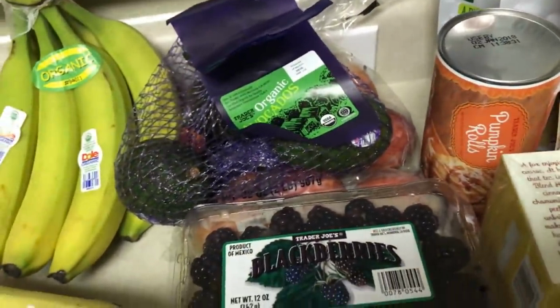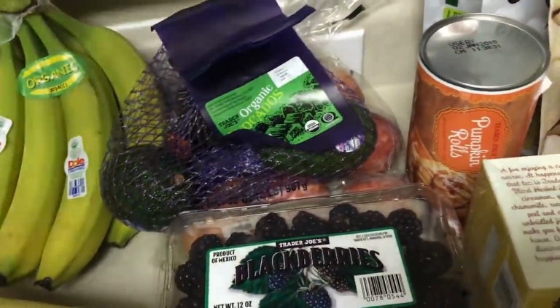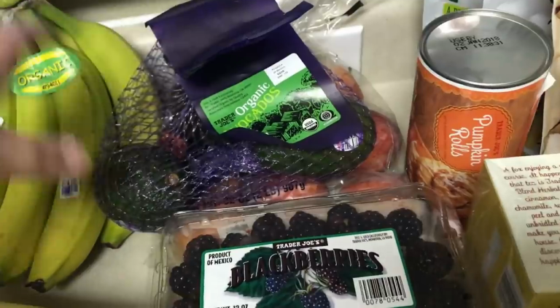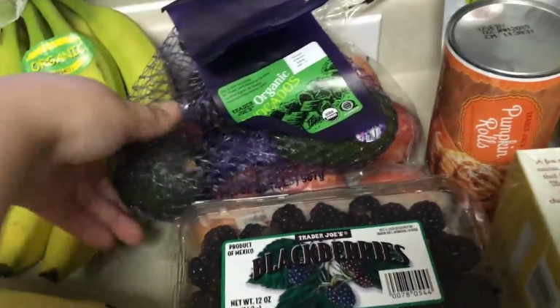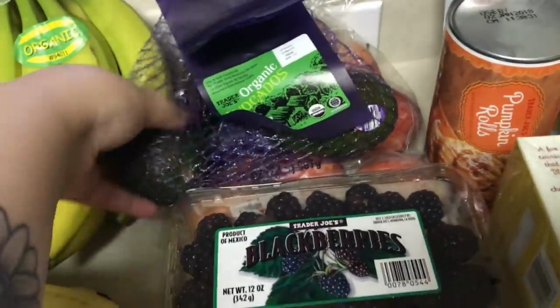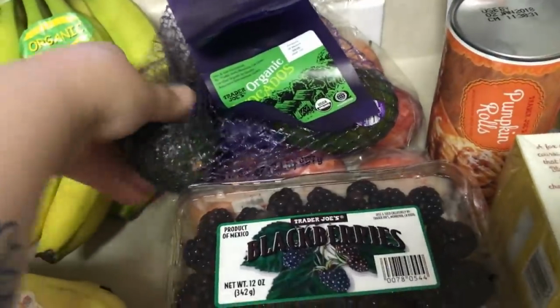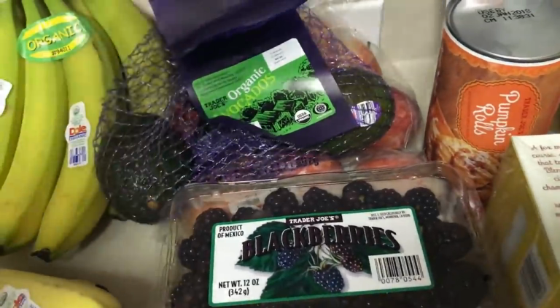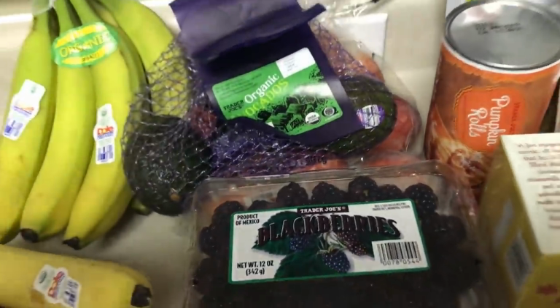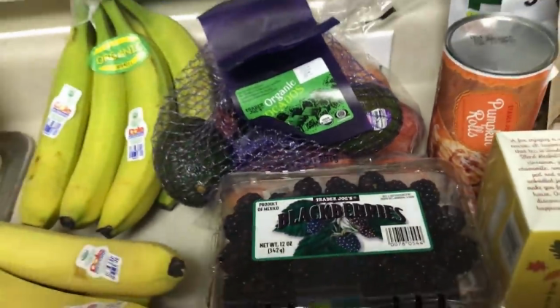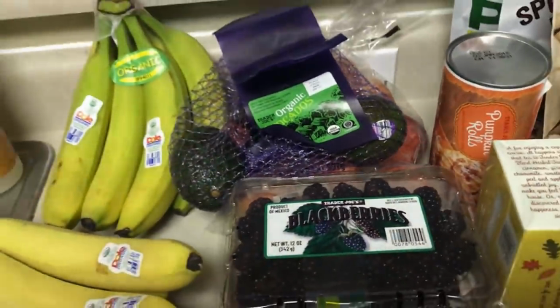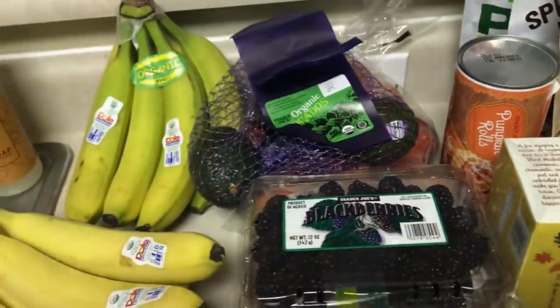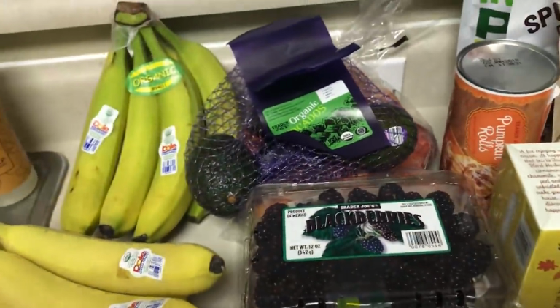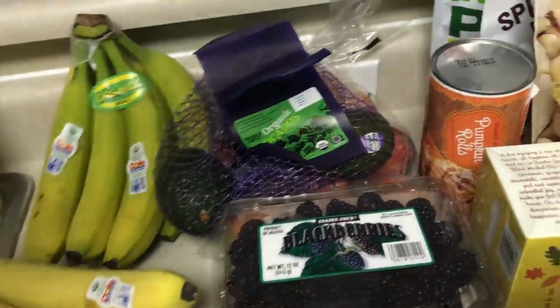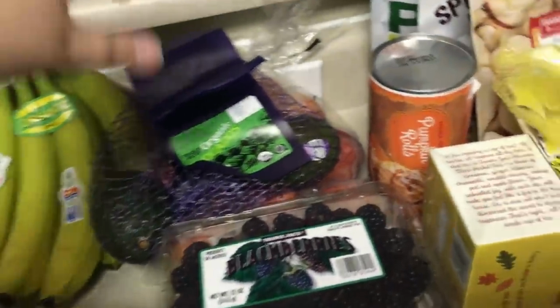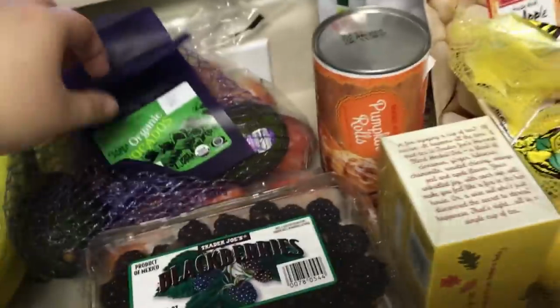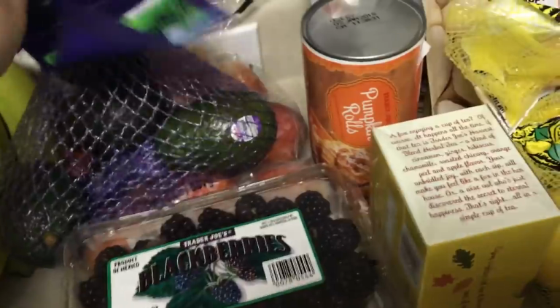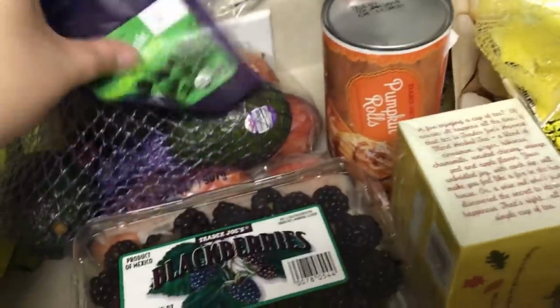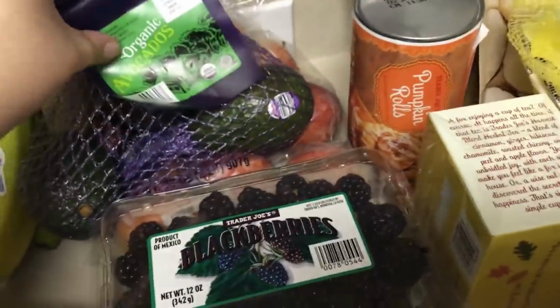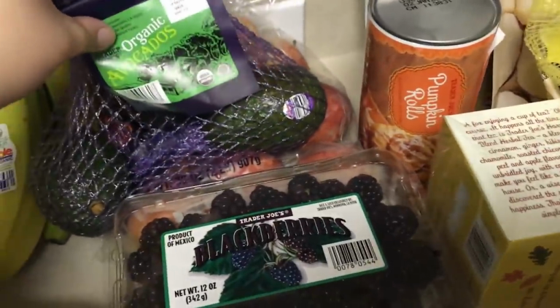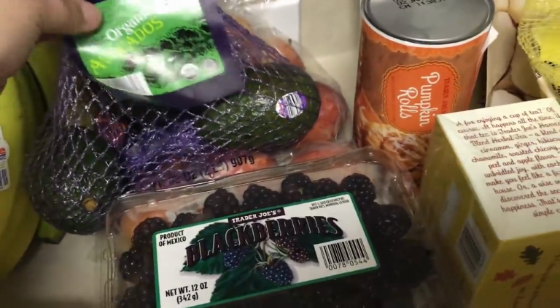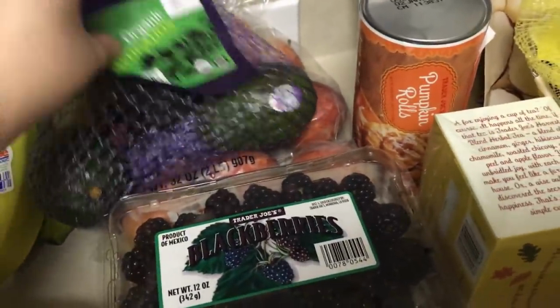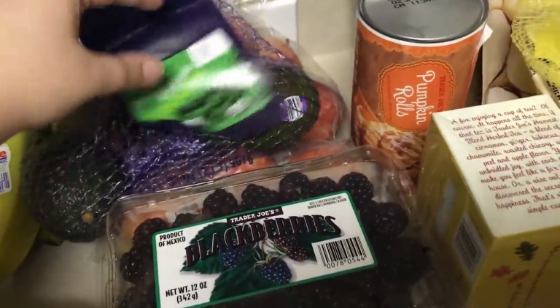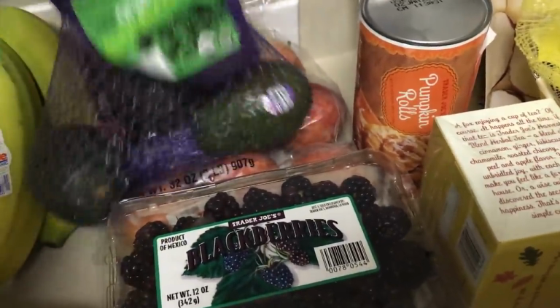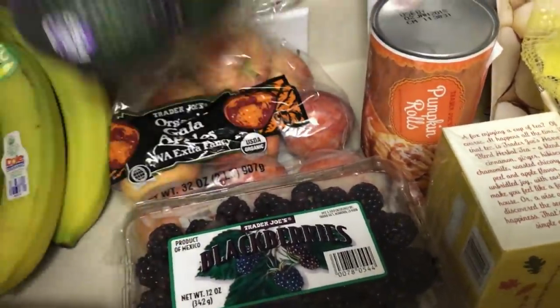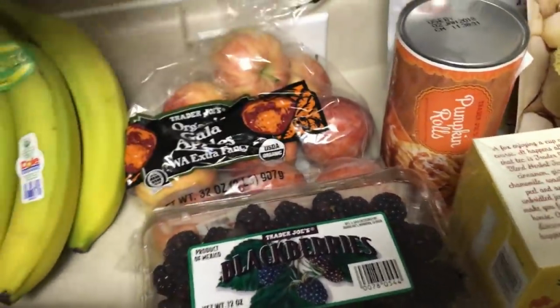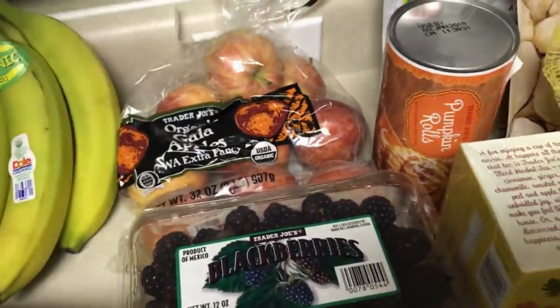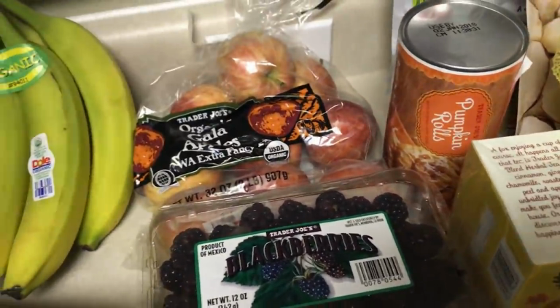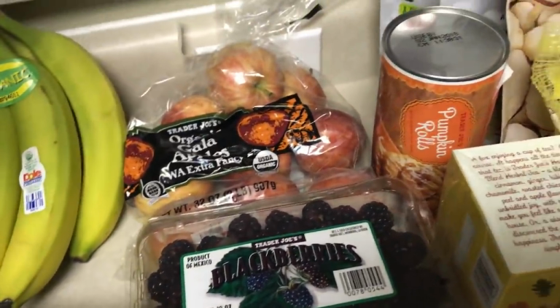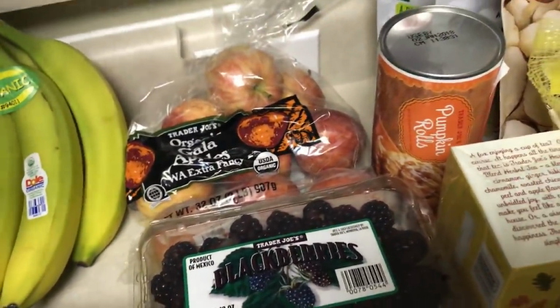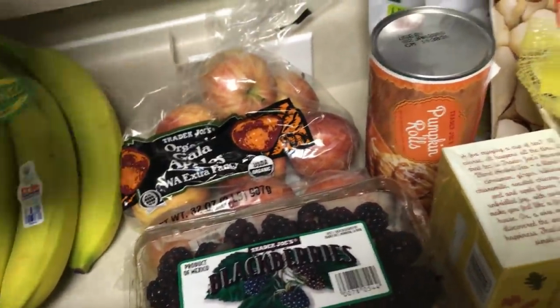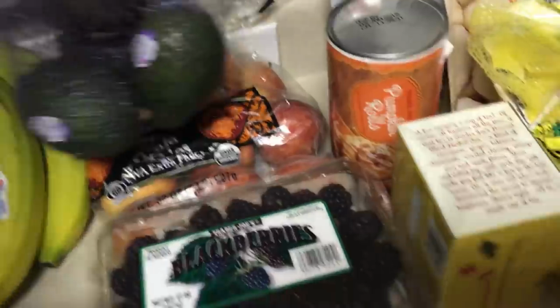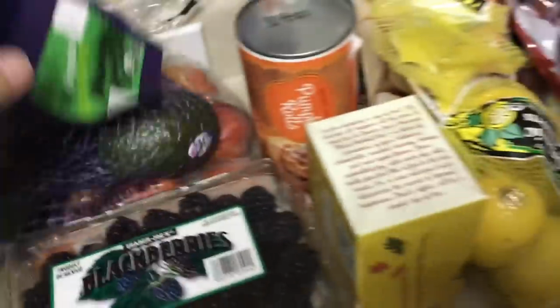I got some organic avocados. I never buy these because it's really hard for me to tell if they're ripe or not, and they're really hard right now, so I'm guessing they're not ripe, but I want to try this with egg toast. And then a big bag of gala apples.